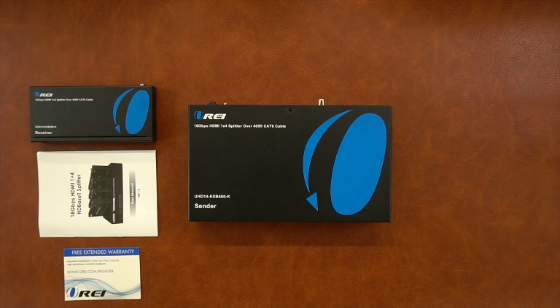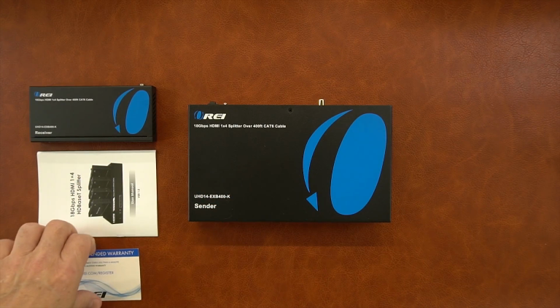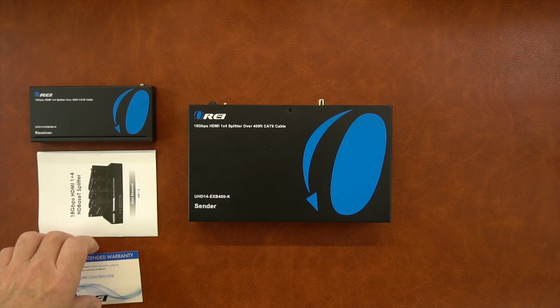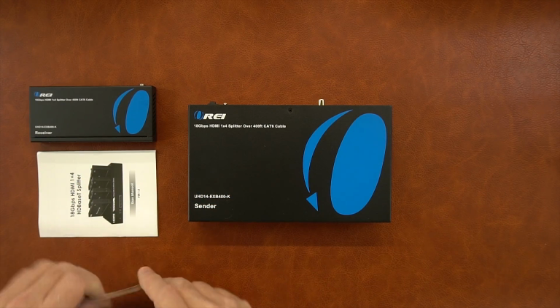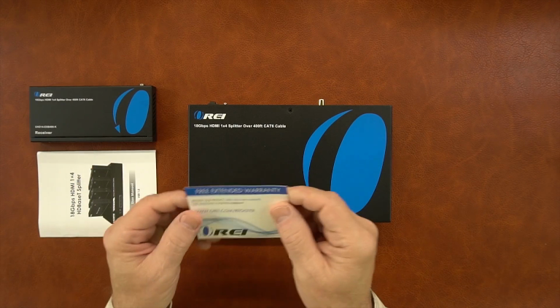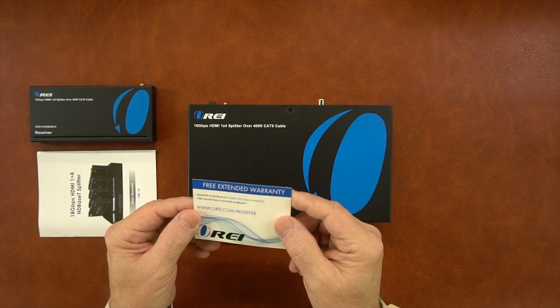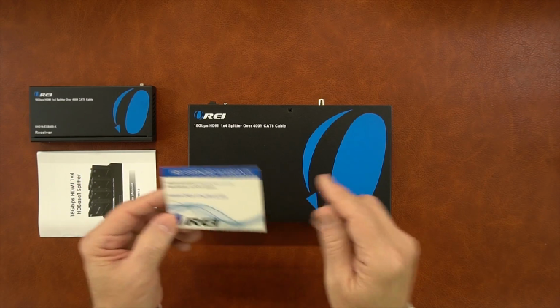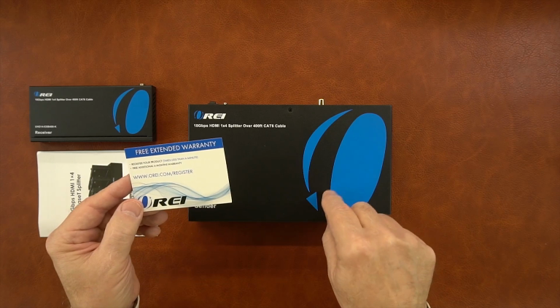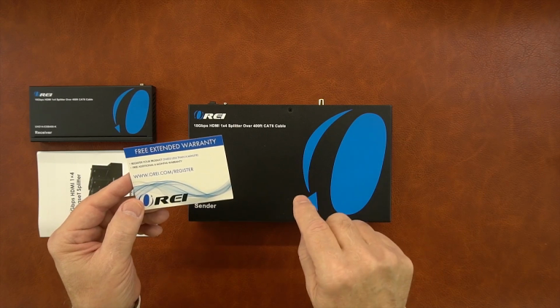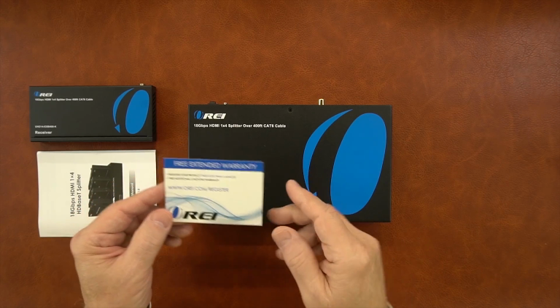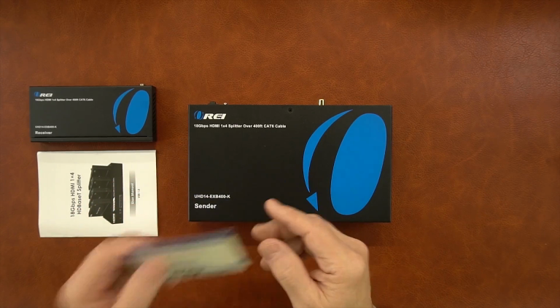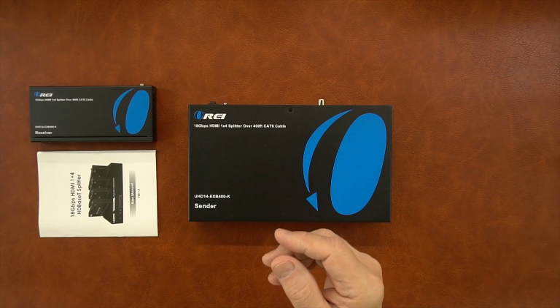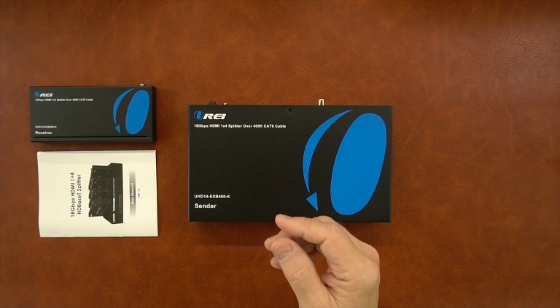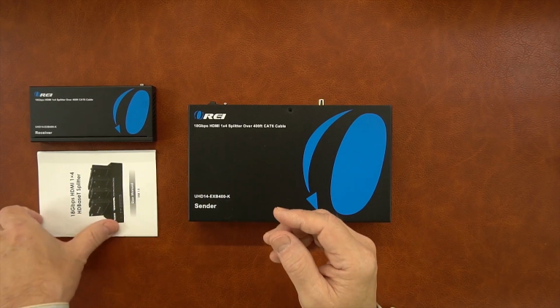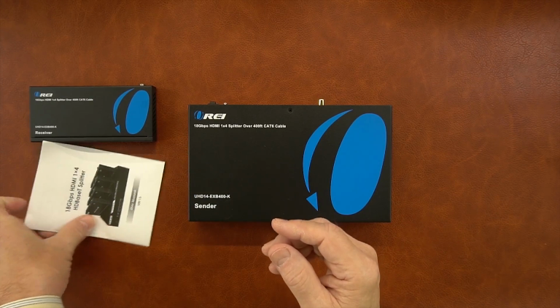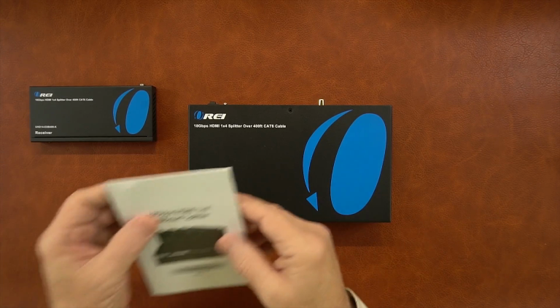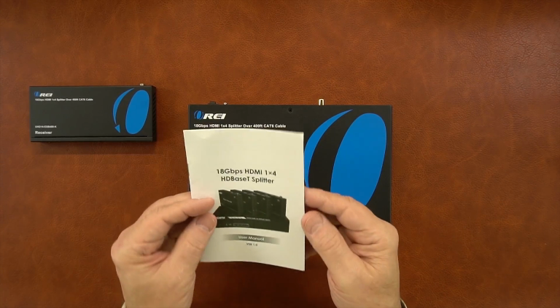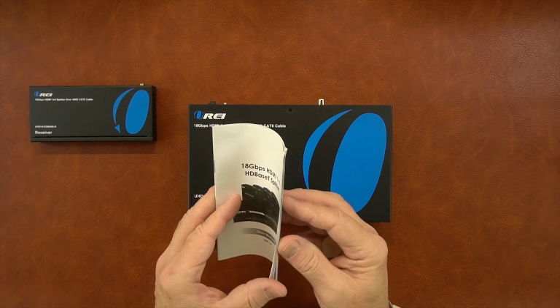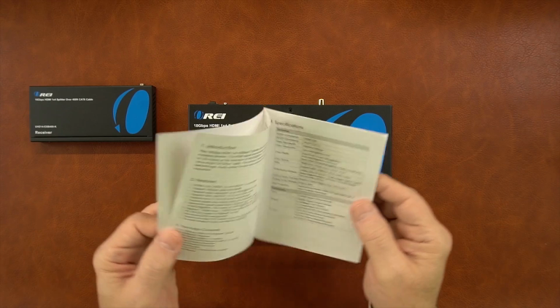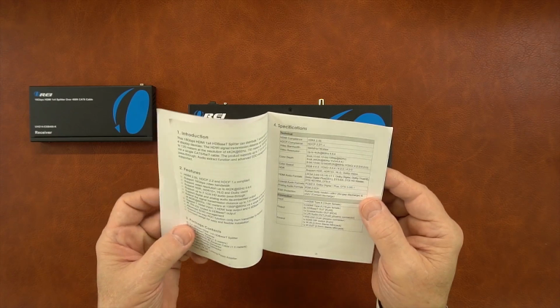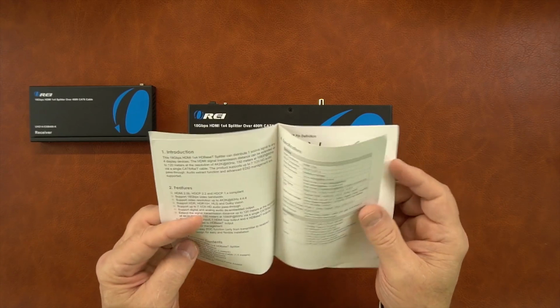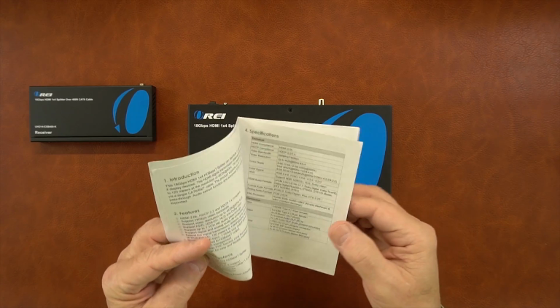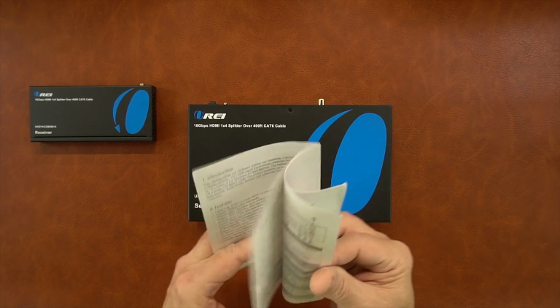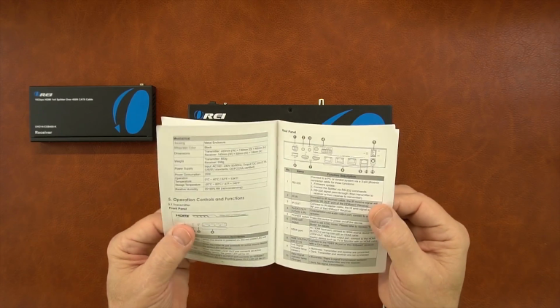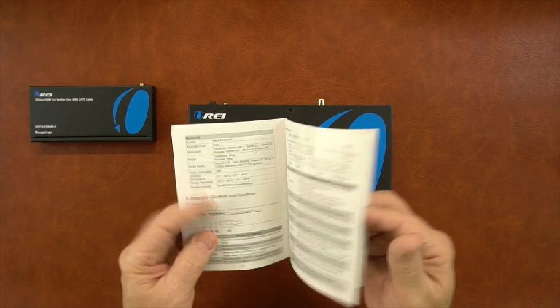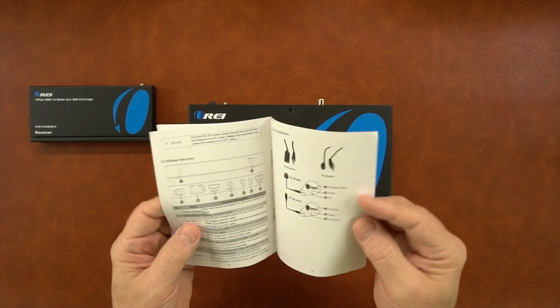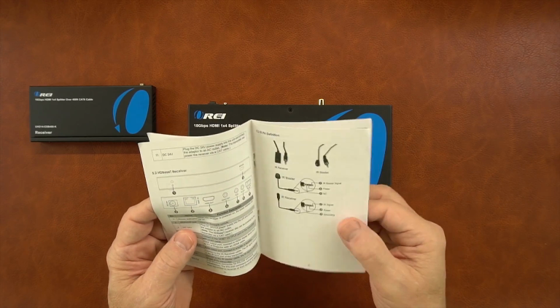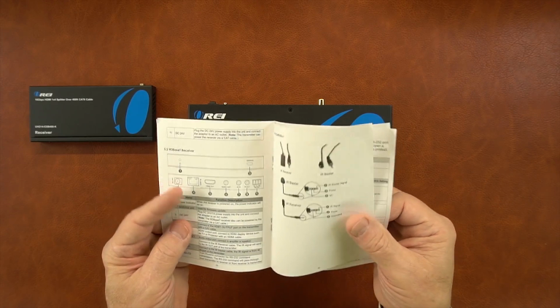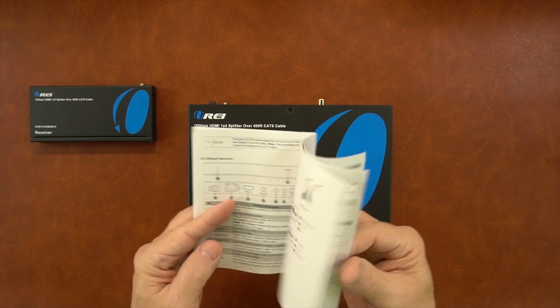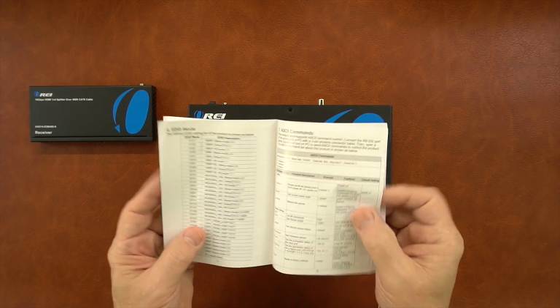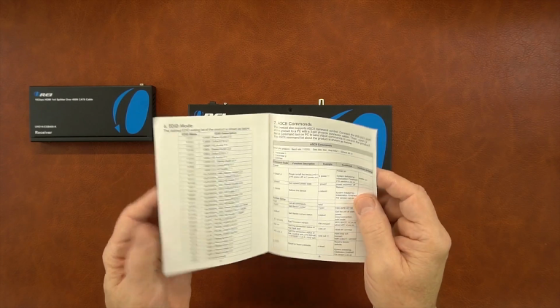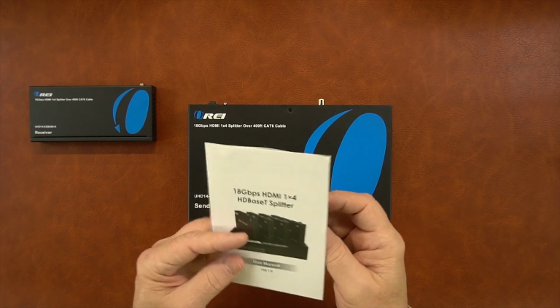There's a warranty card included that explains exactly what warranty comes with the product and how to register it. And a full instruction manual is also included with specifications, connection diagrams, and all the information you'll need to actually operate the product.